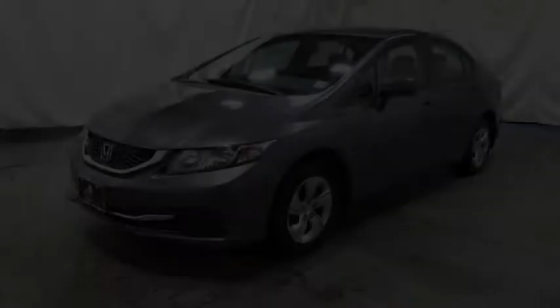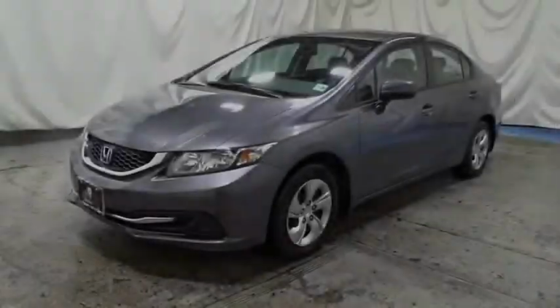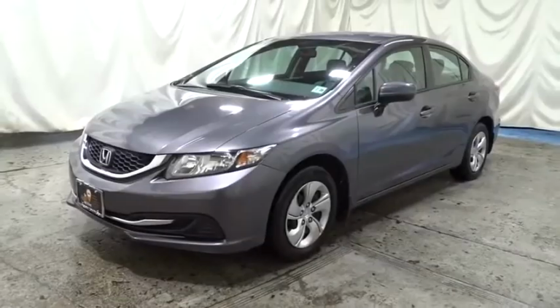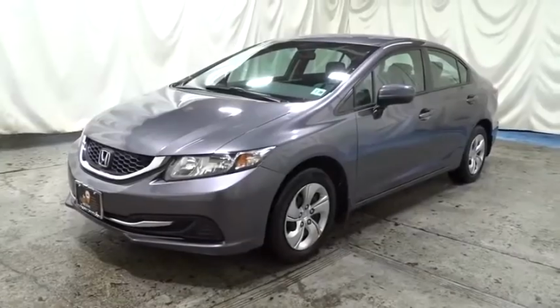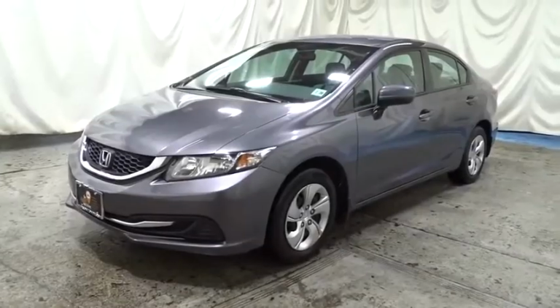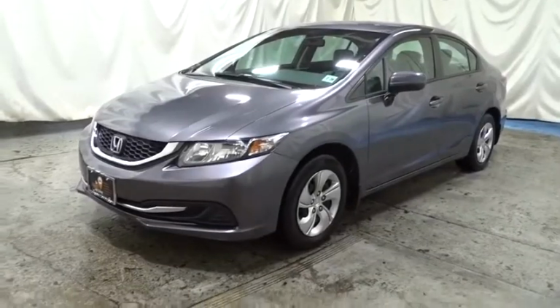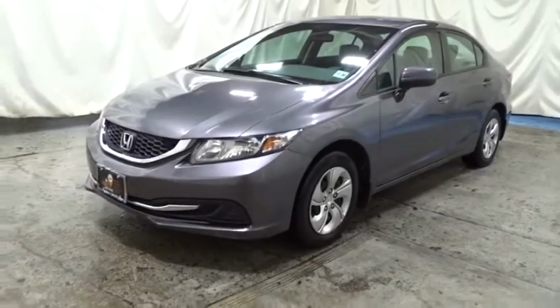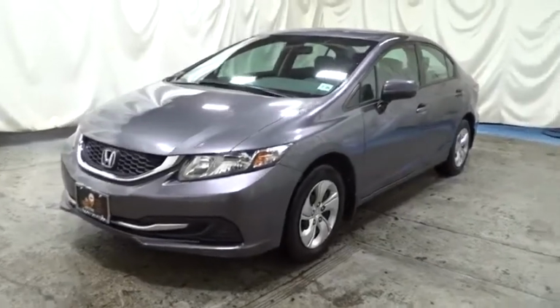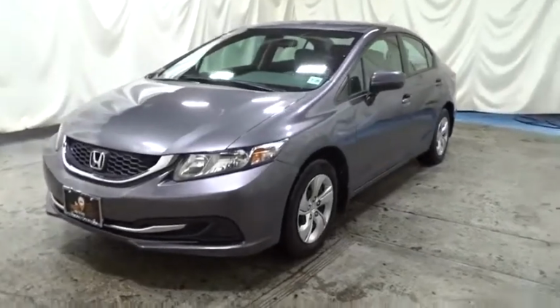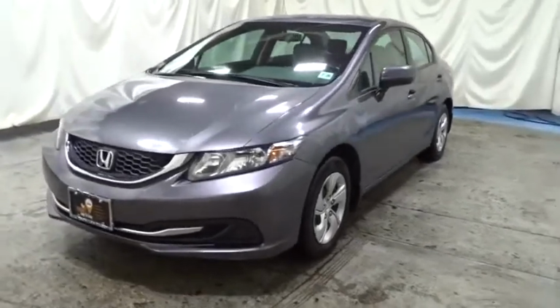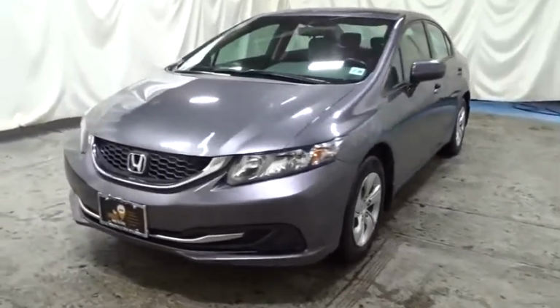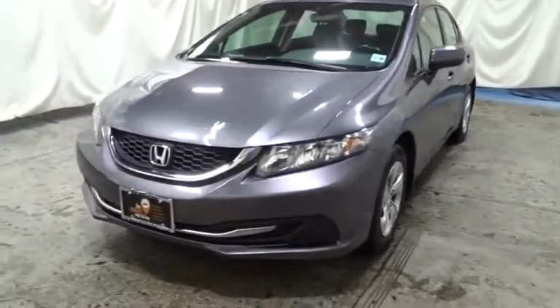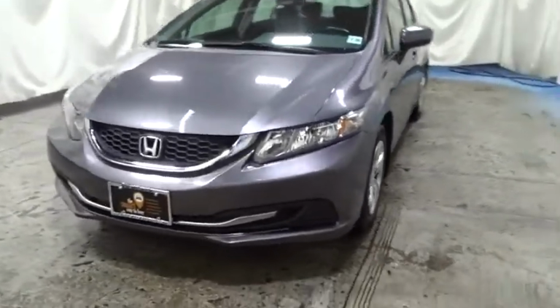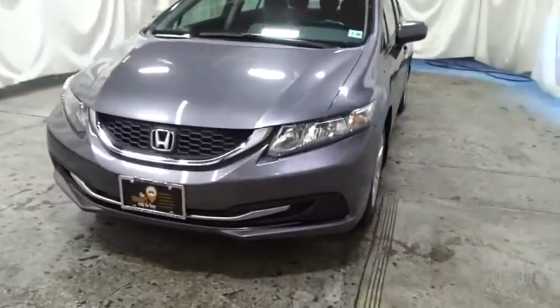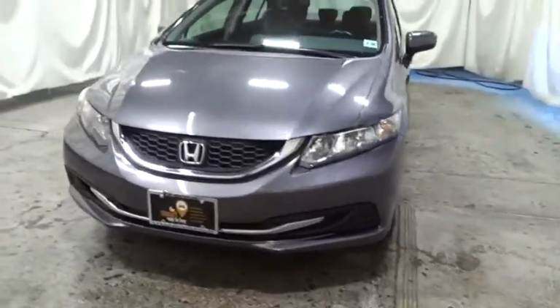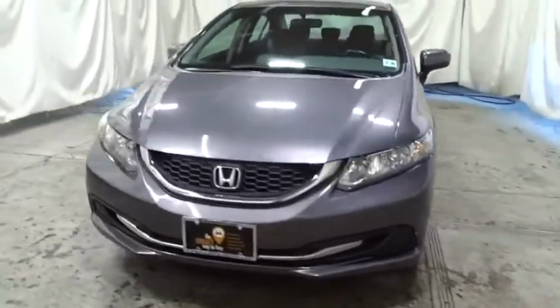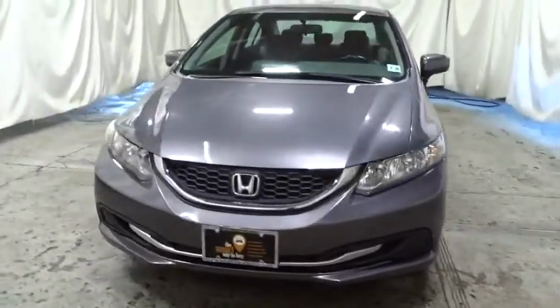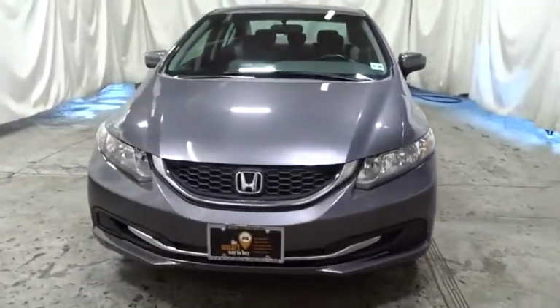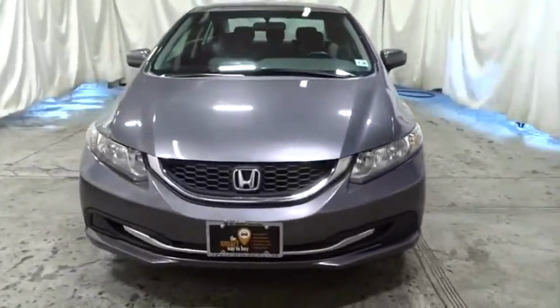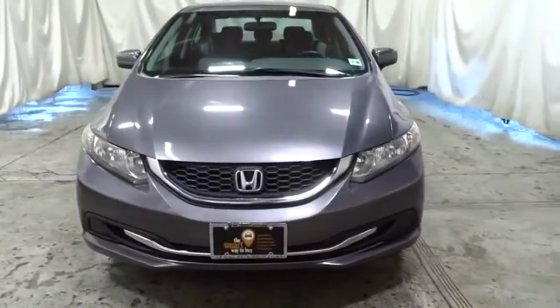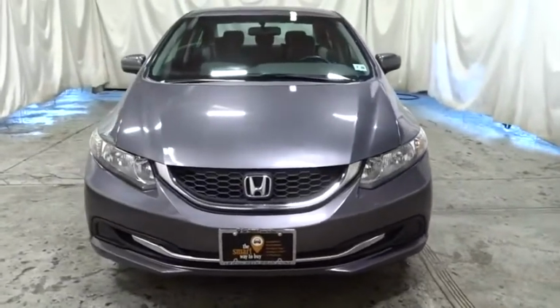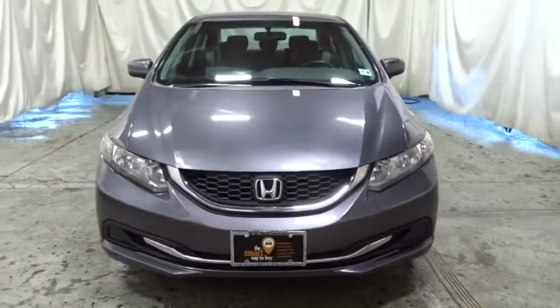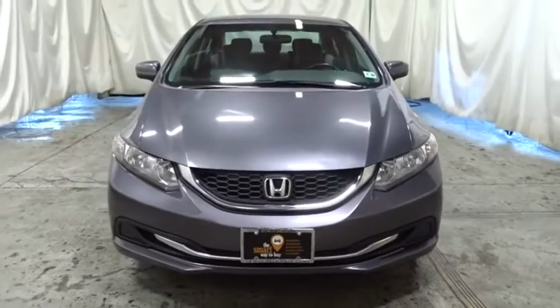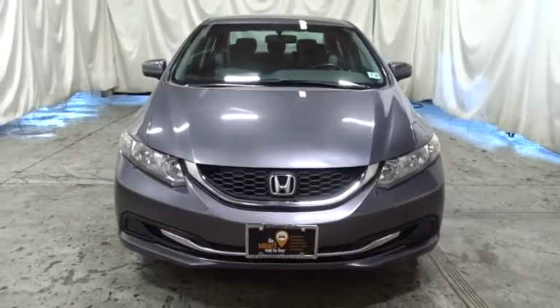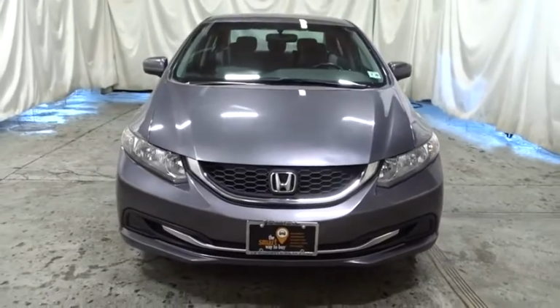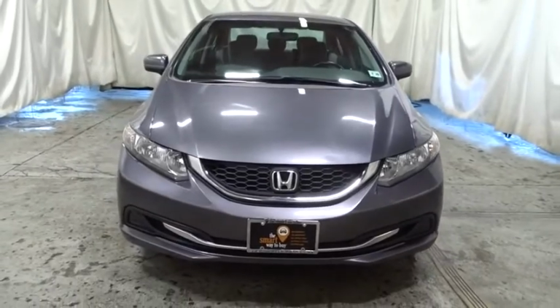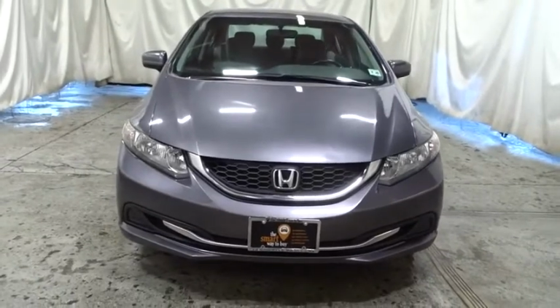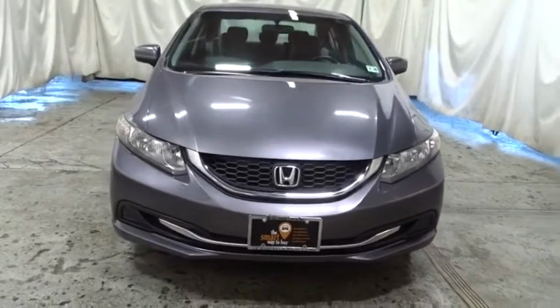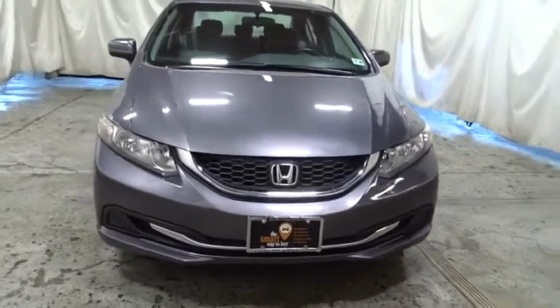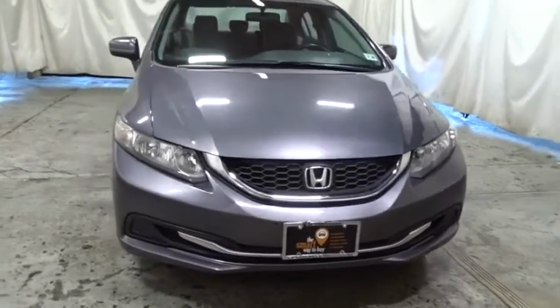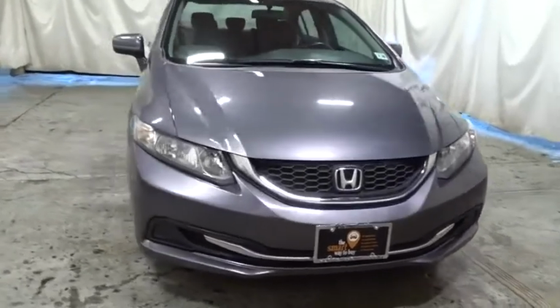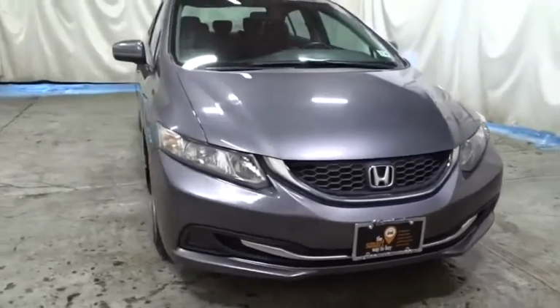Take a ride in the 2015 Honda Civic. Honda Civic: practical, awesome gas mileage, and incredibly reliable.